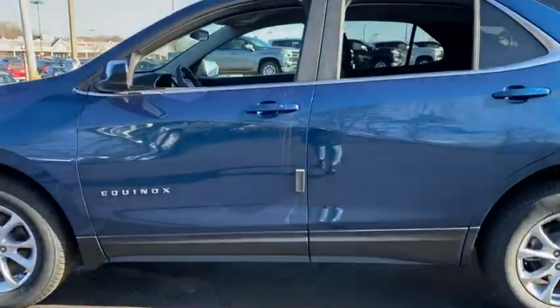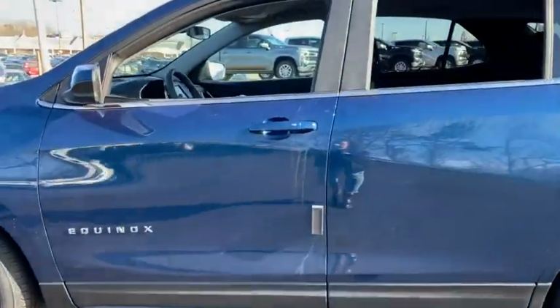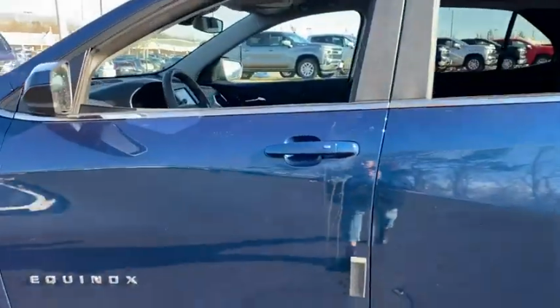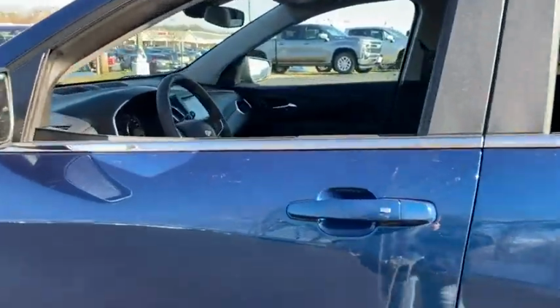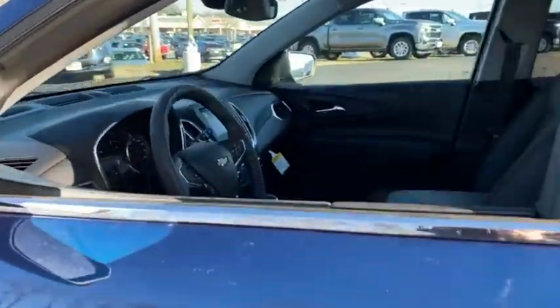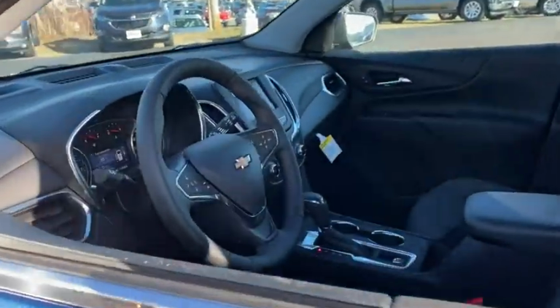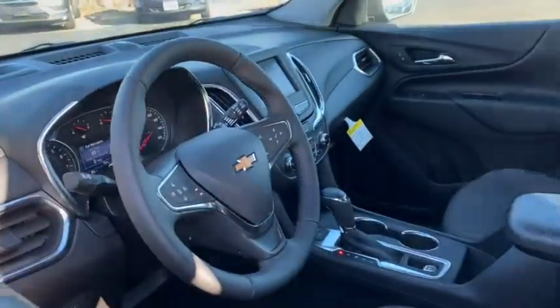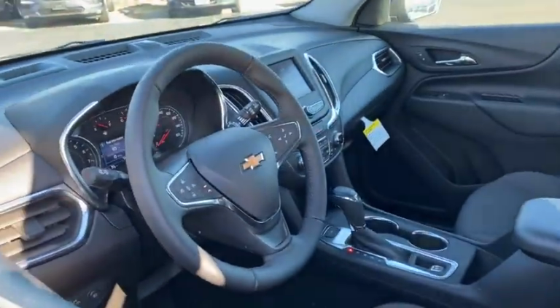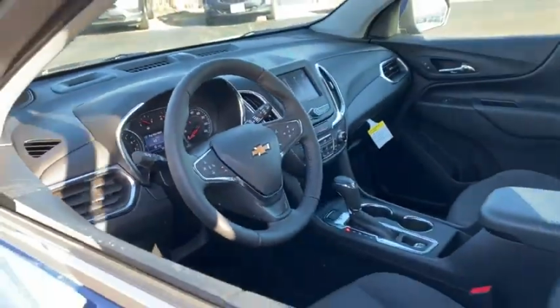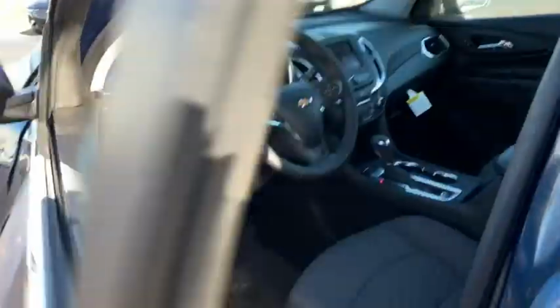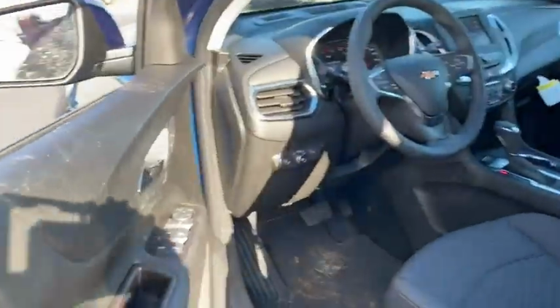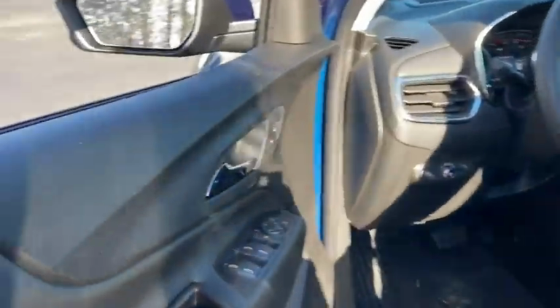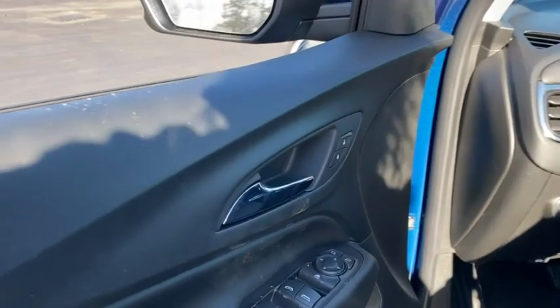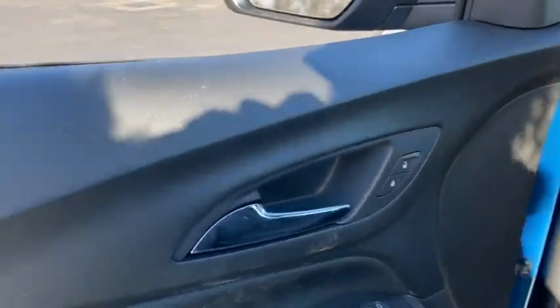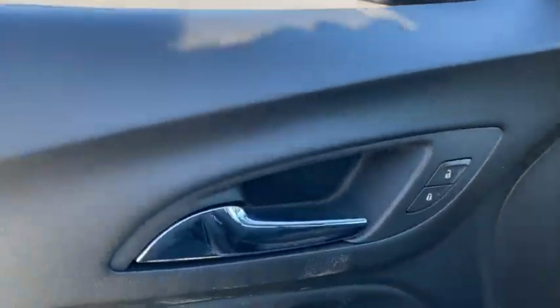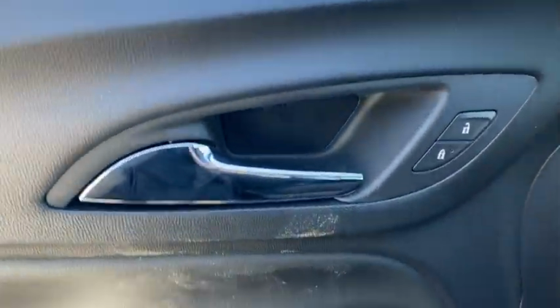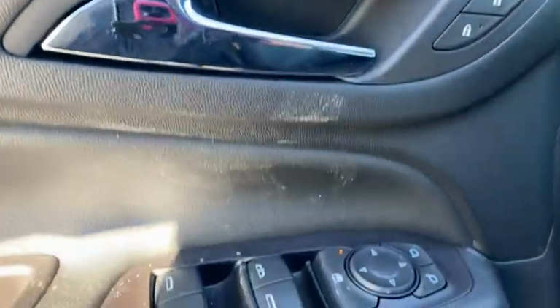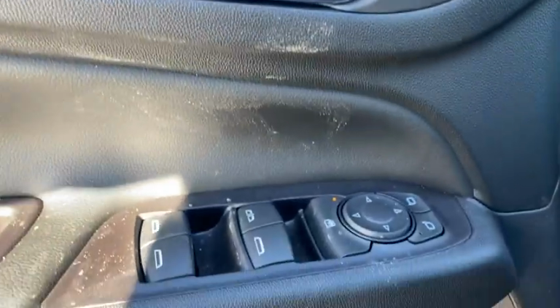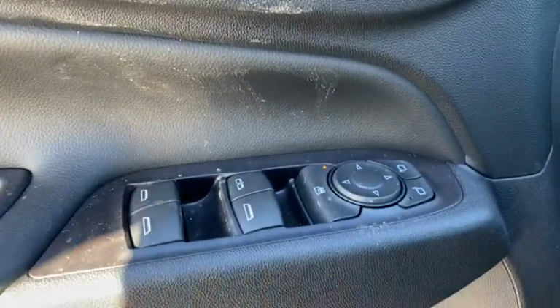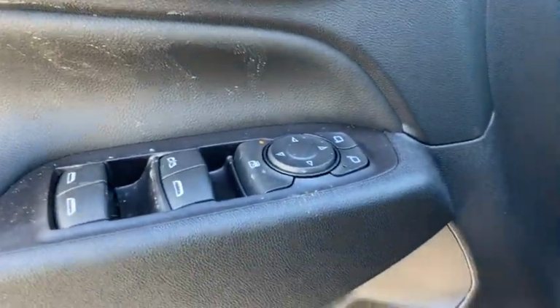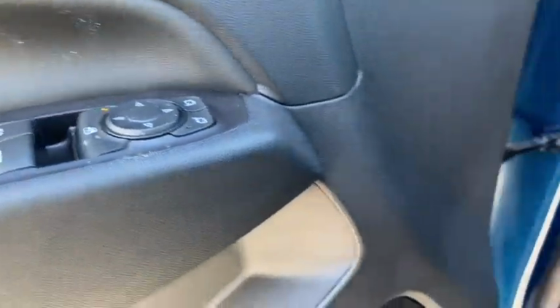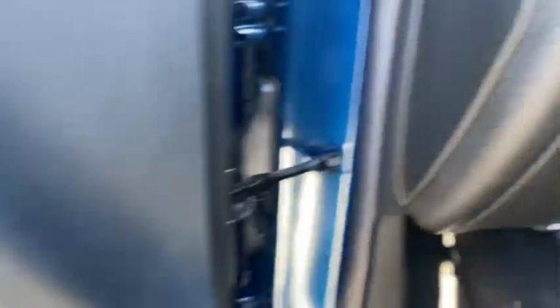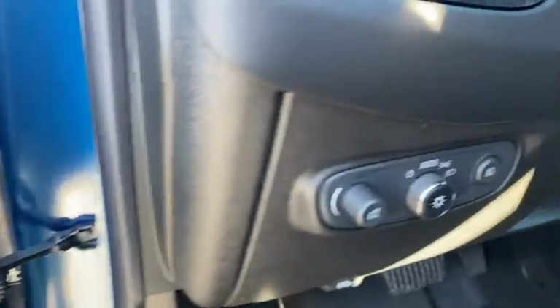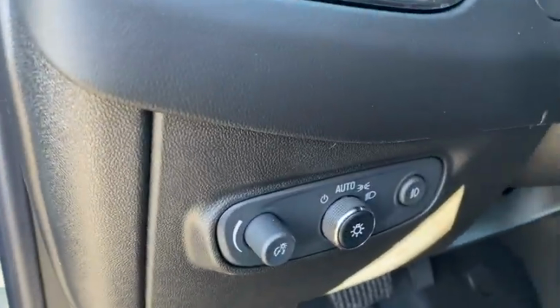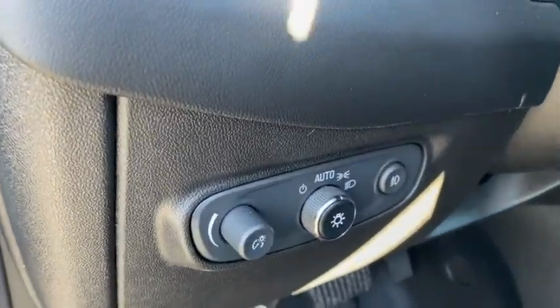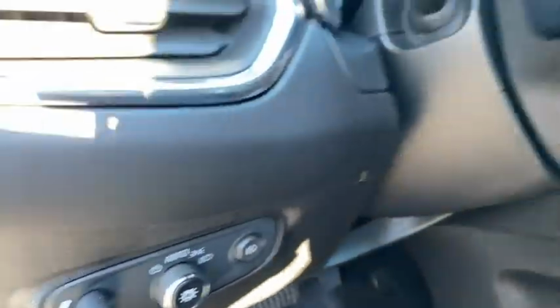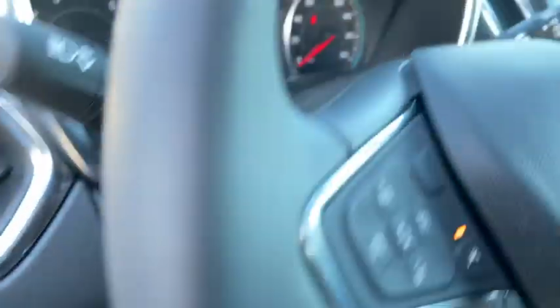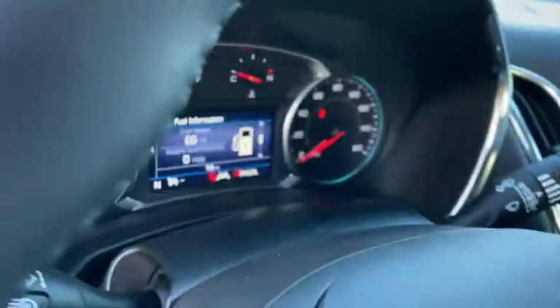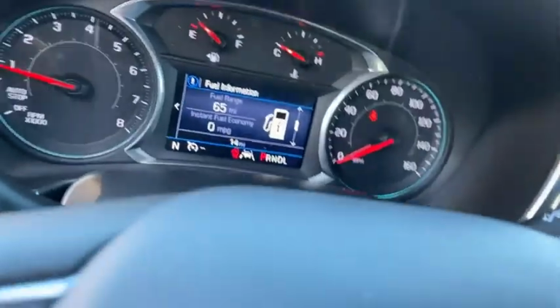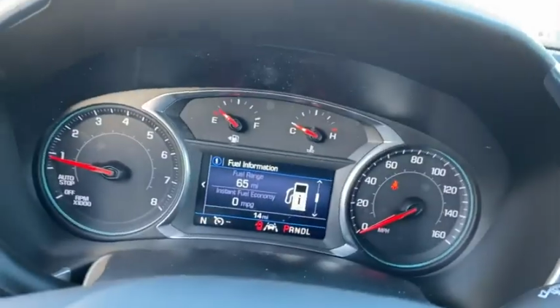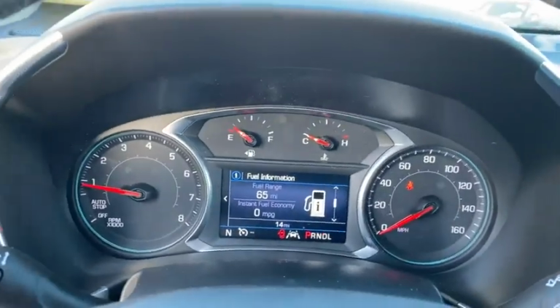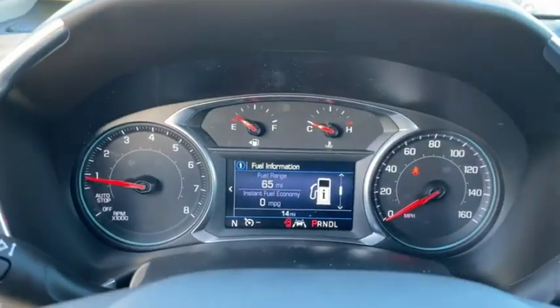Traction control, remote start, dual airbags, power steering, alloy wheels, four-wheel disc brakes, universal garage door opener, electronic stability control, power windows.